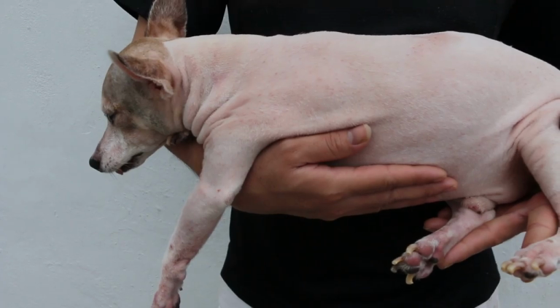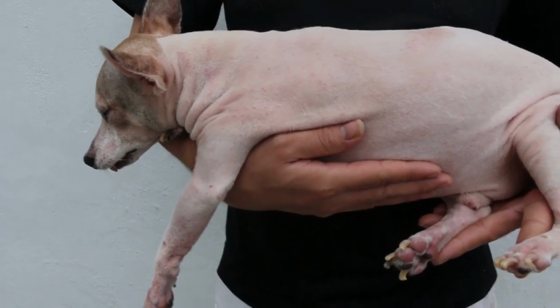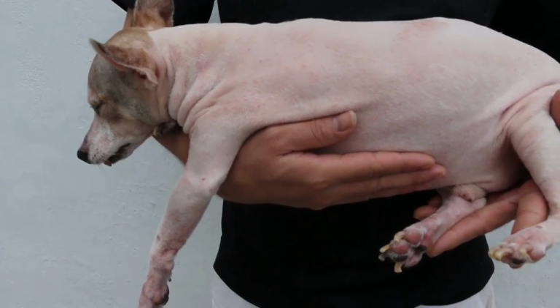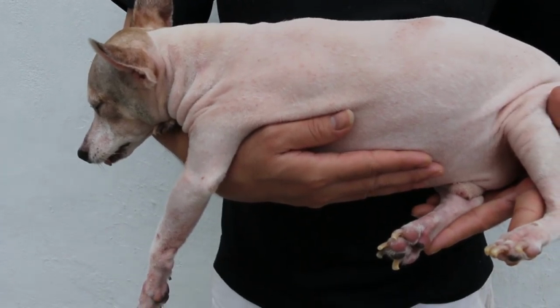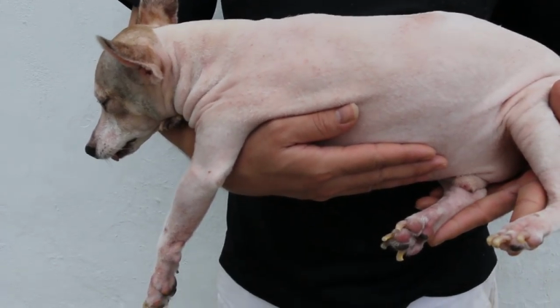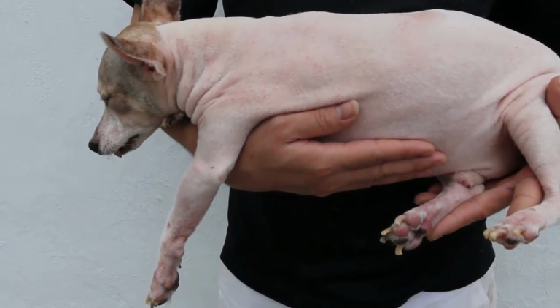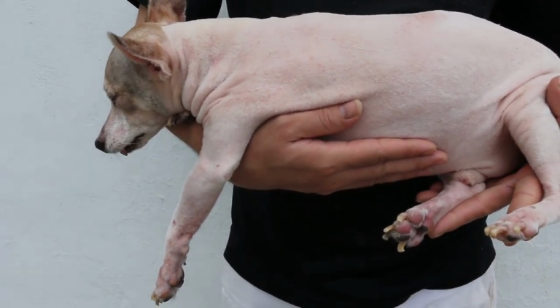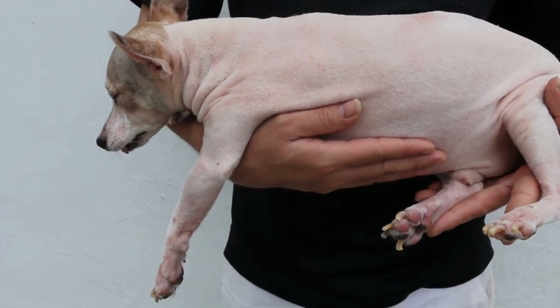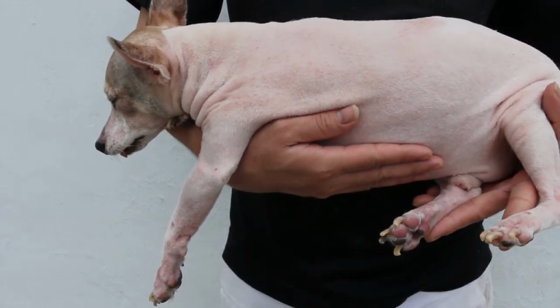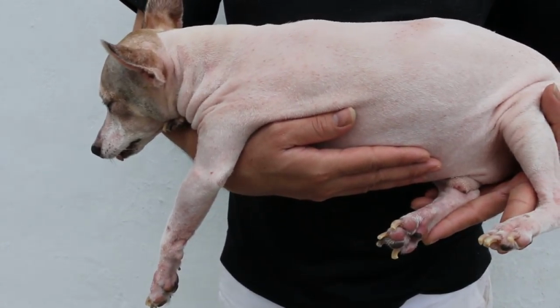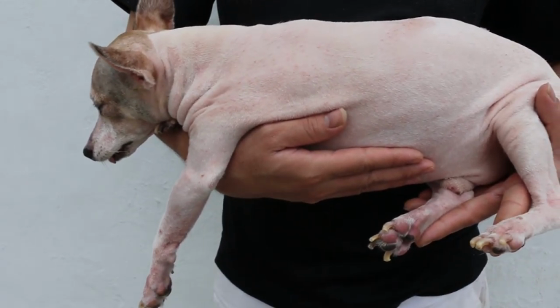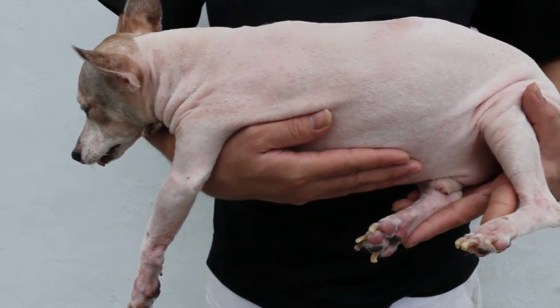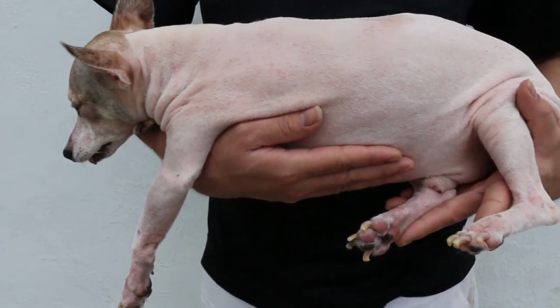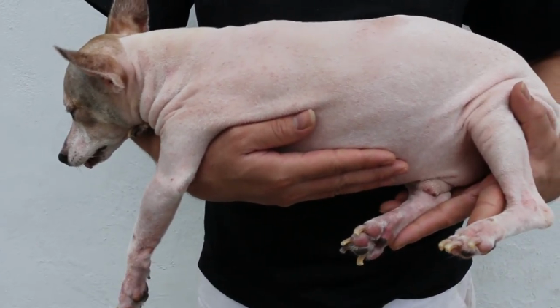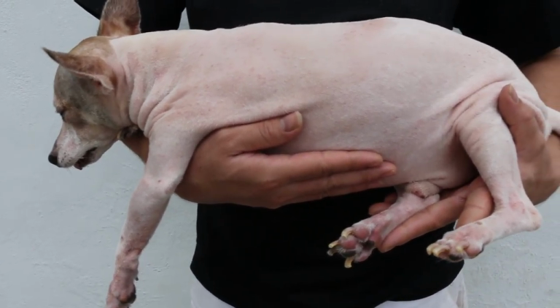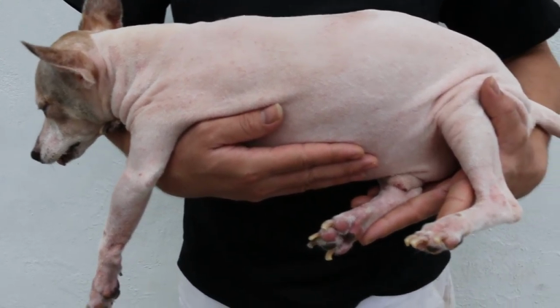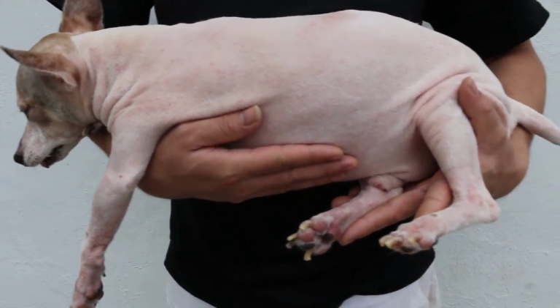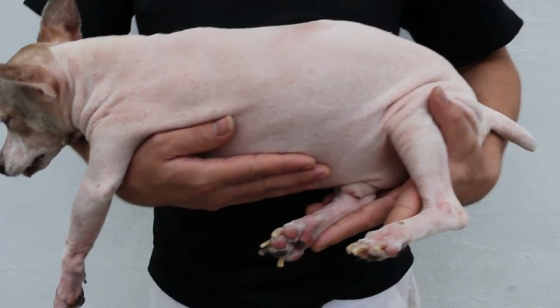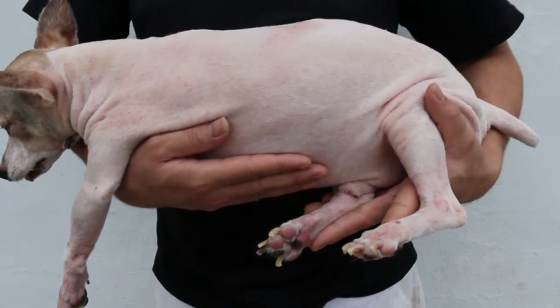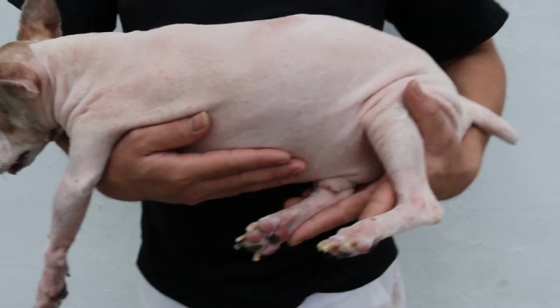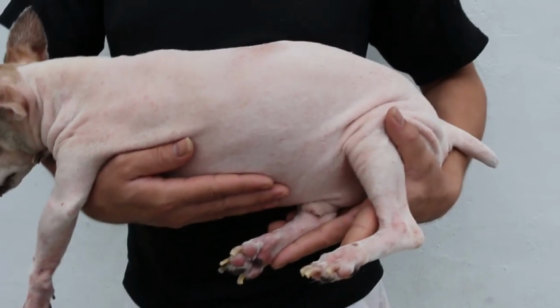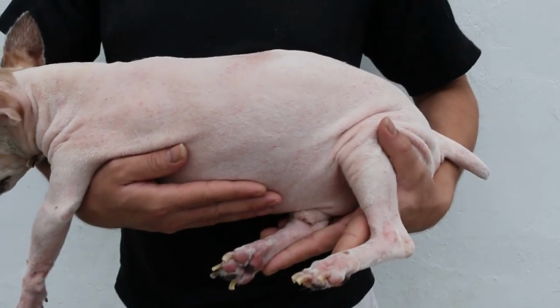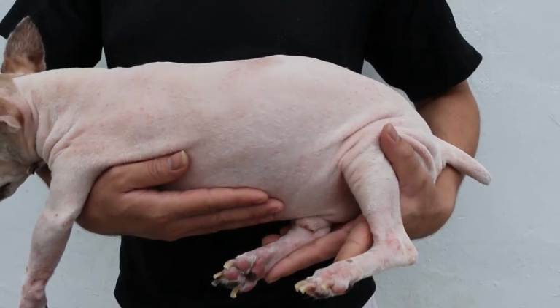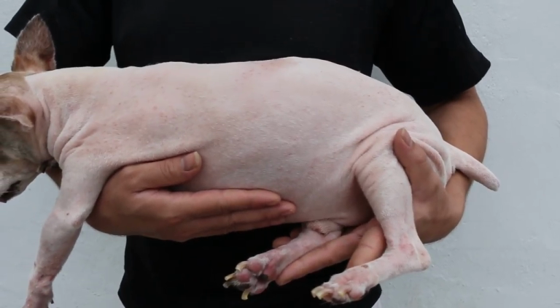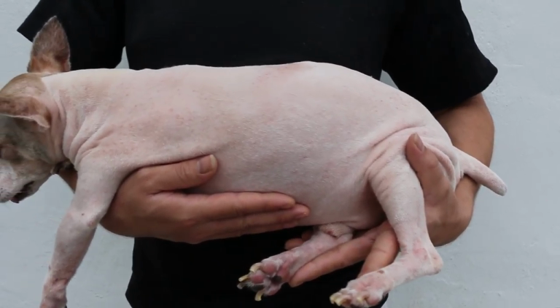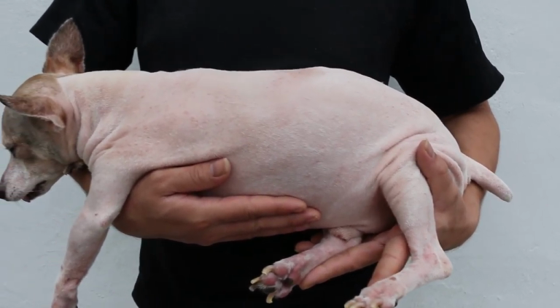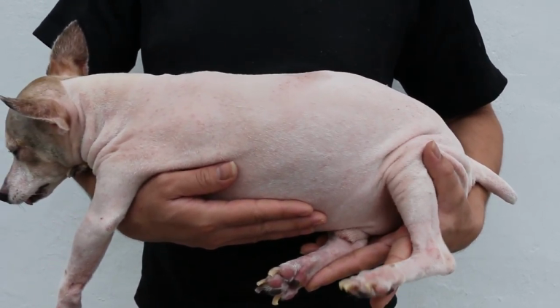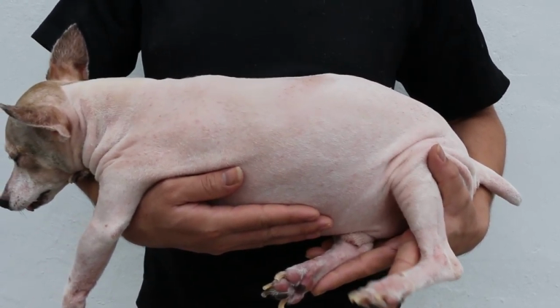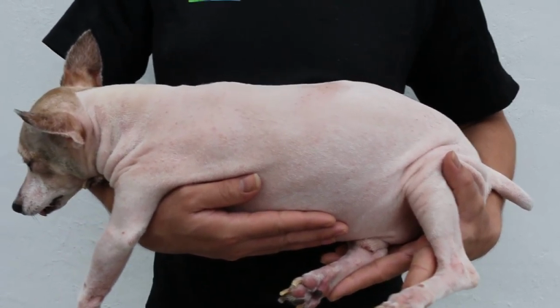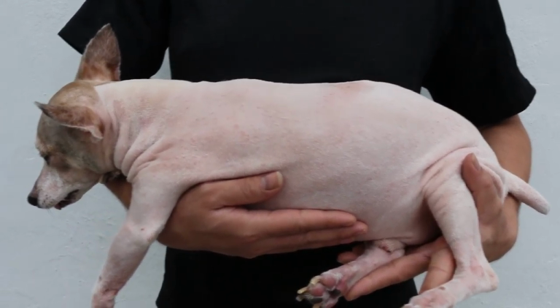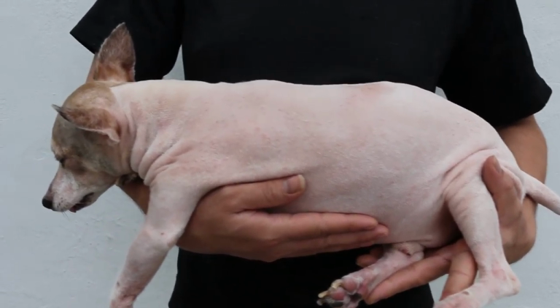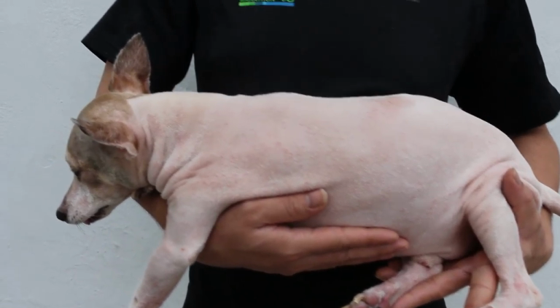Today is December 15, 2005. This Jack Russell, male, not neutered, is 10 years old.